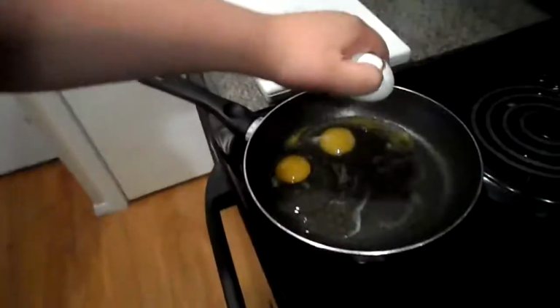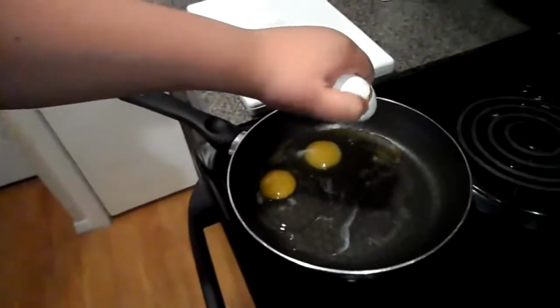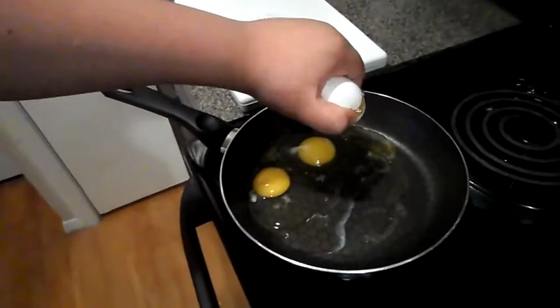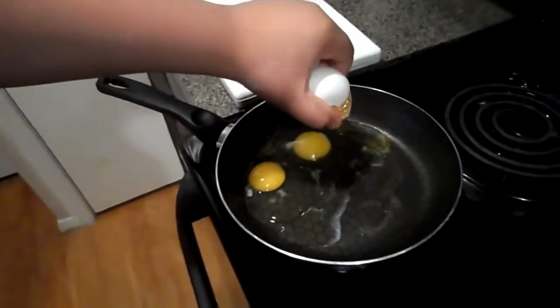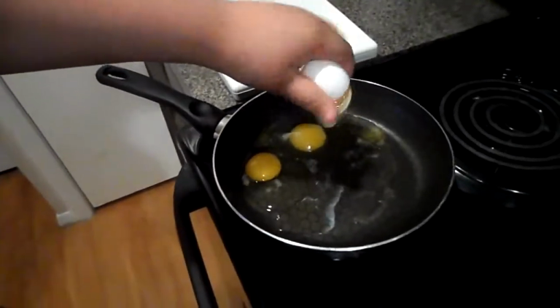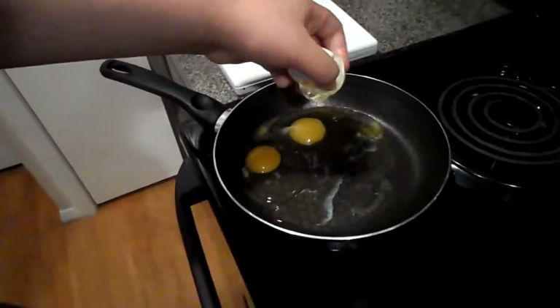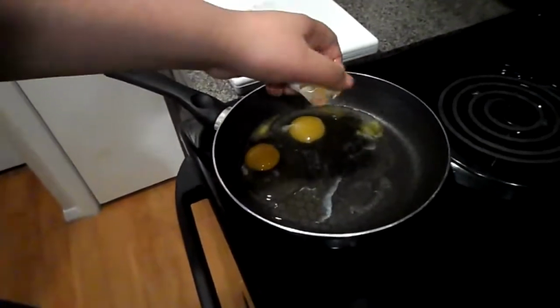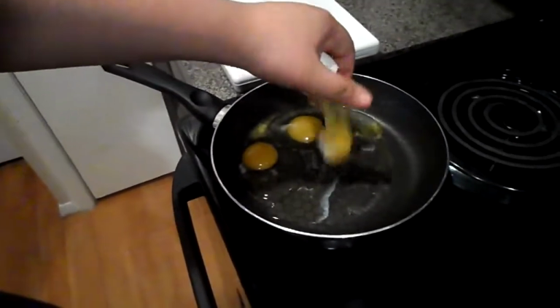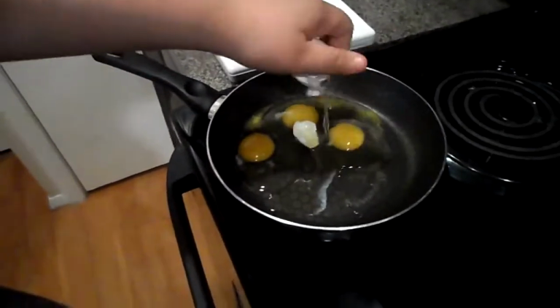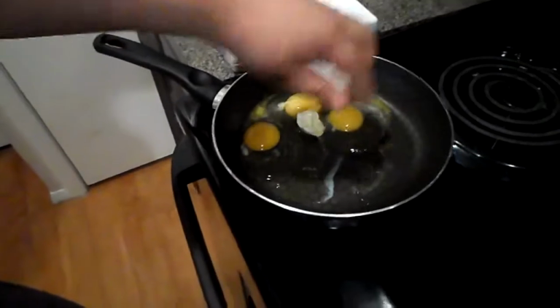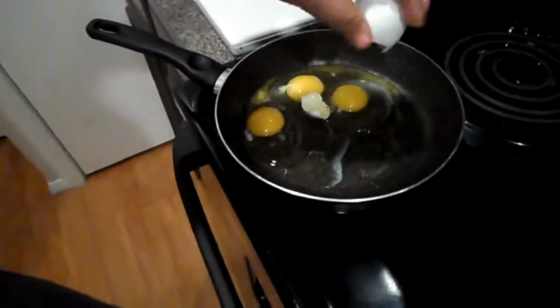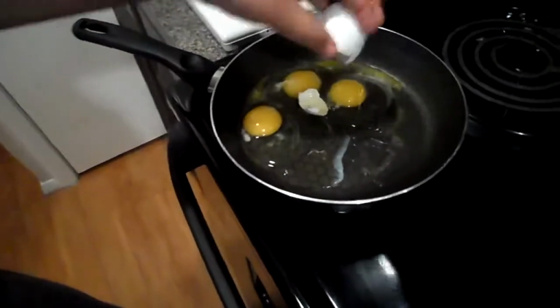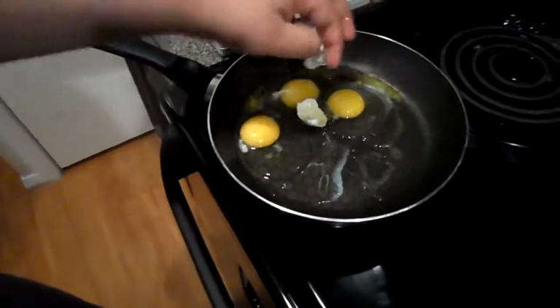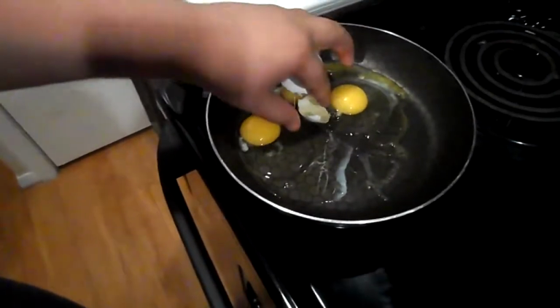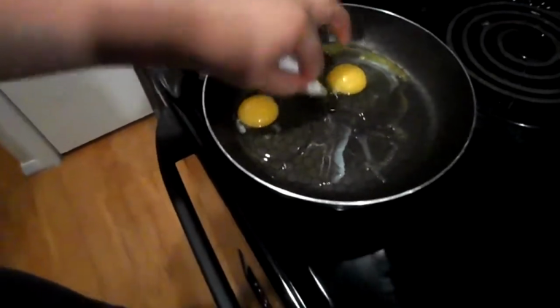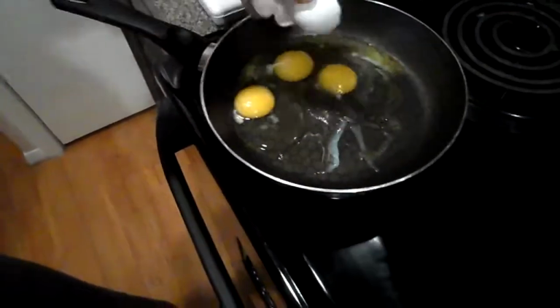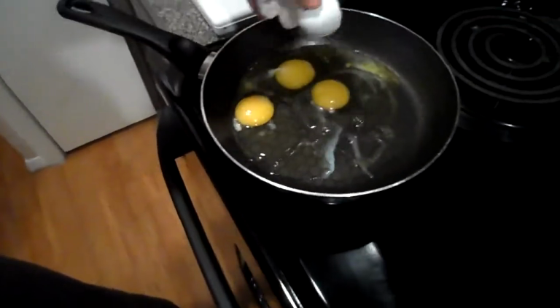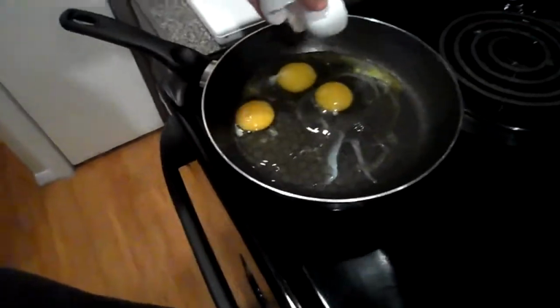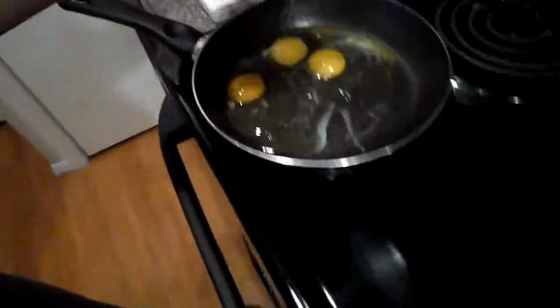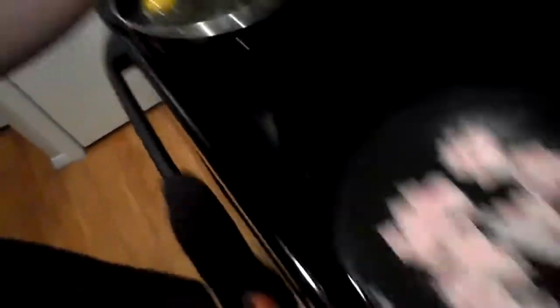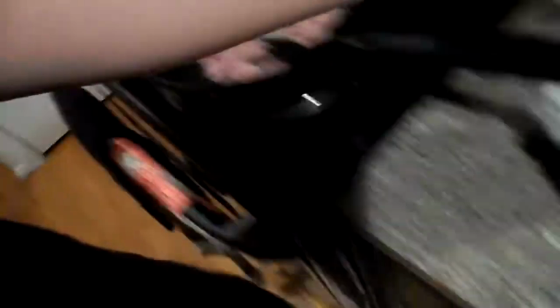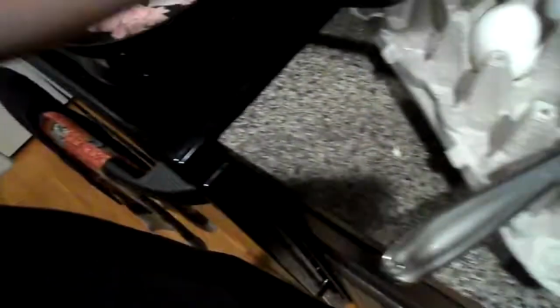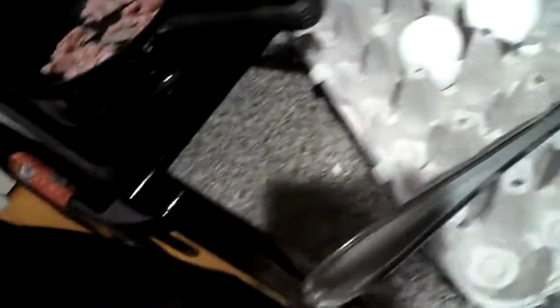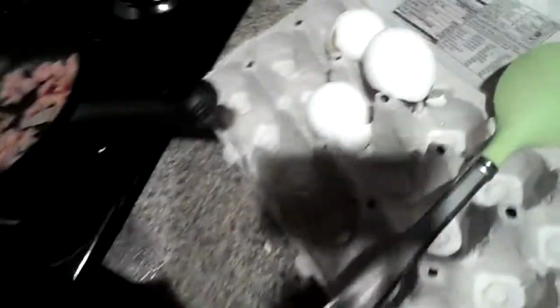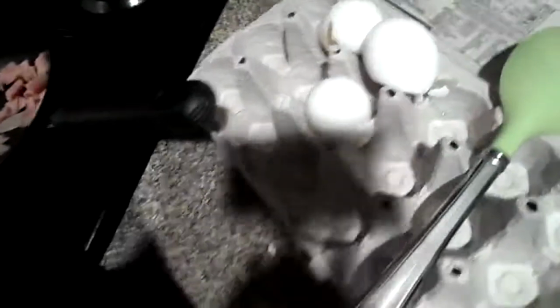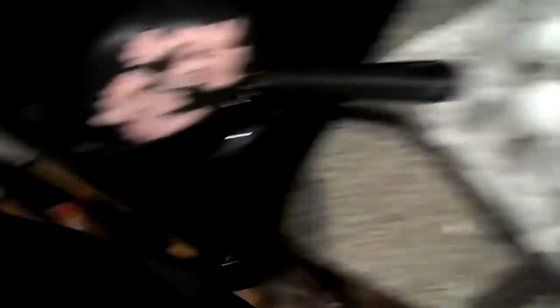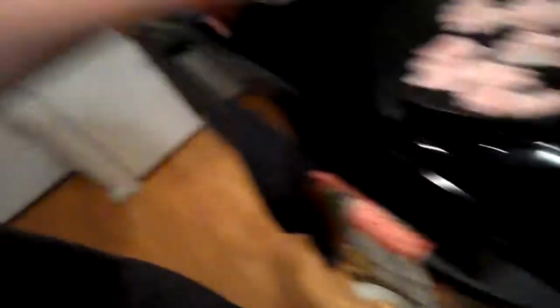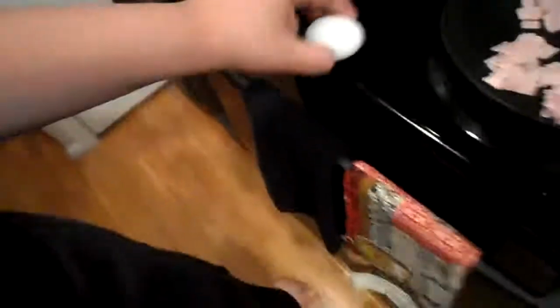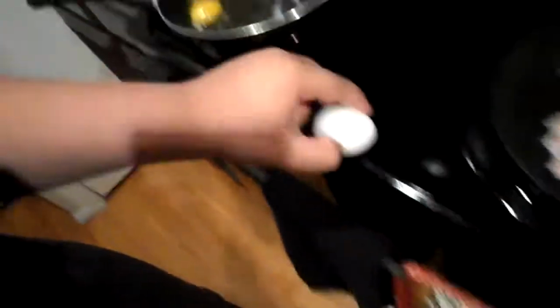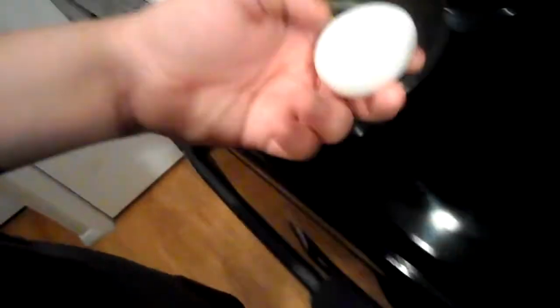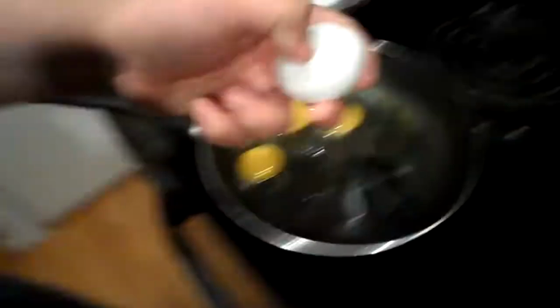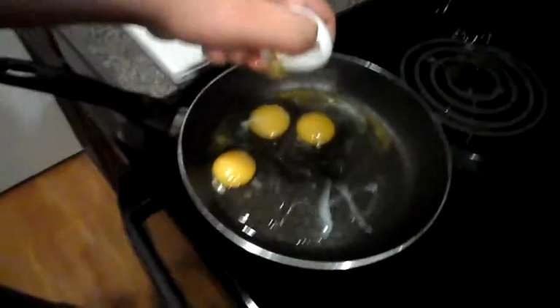We eat six eggs in total. I eat two, Bill eats about one, and Josh eats about three. So yeah, he's a big eater. Let me just finish cracking all these eggs.